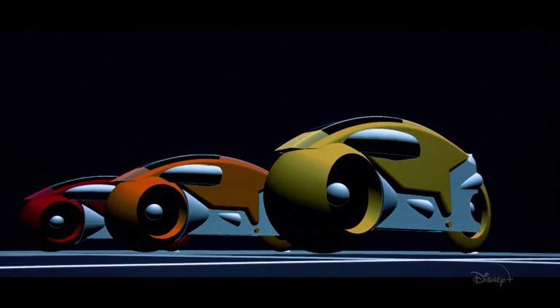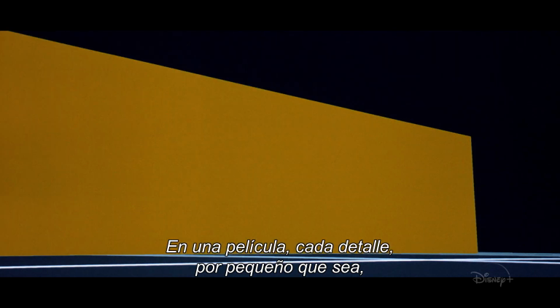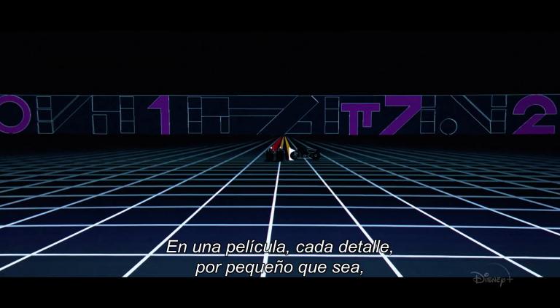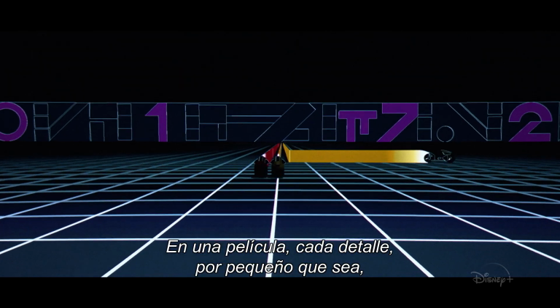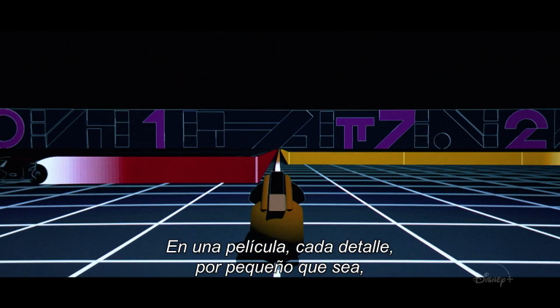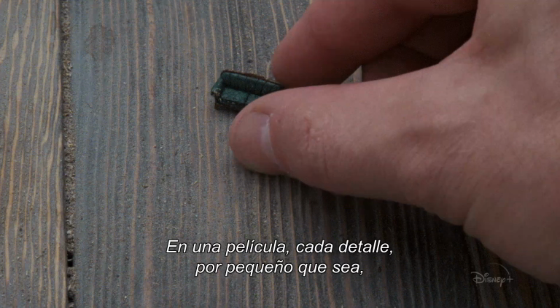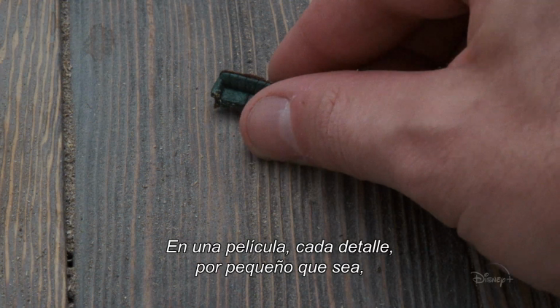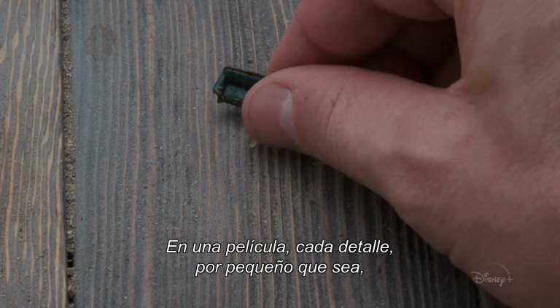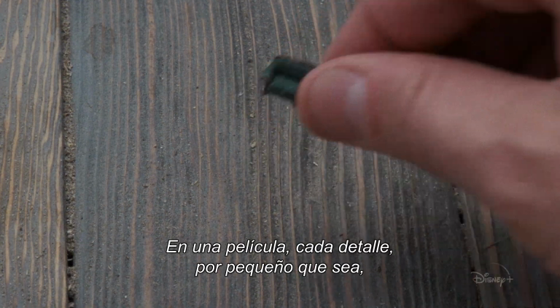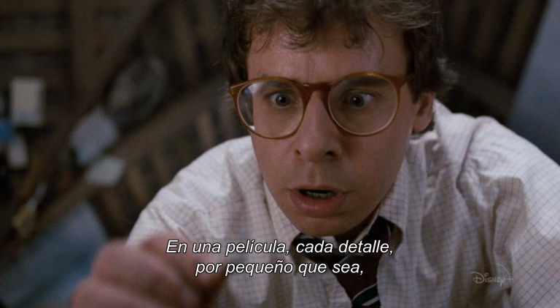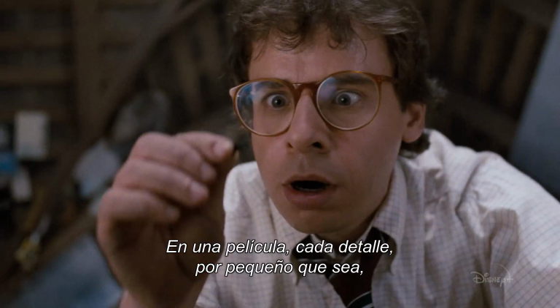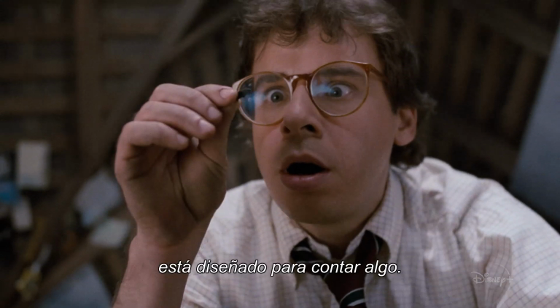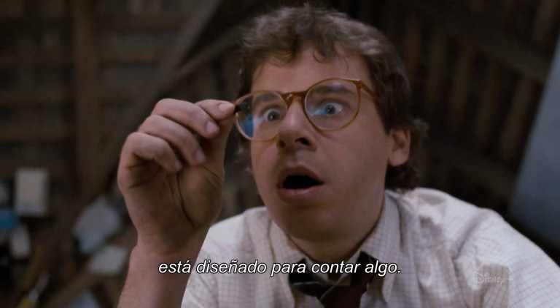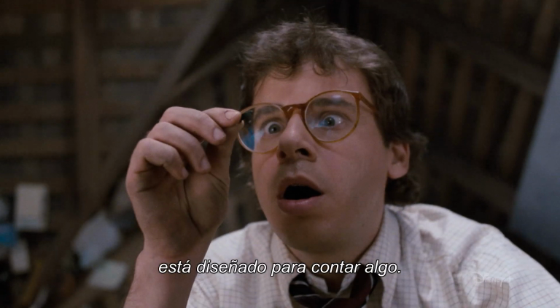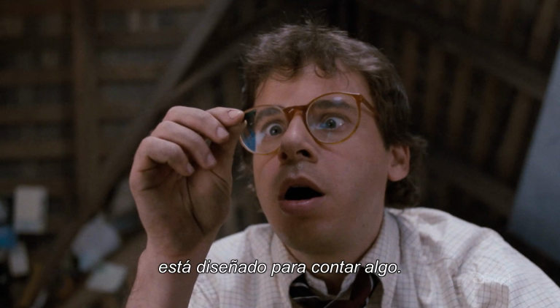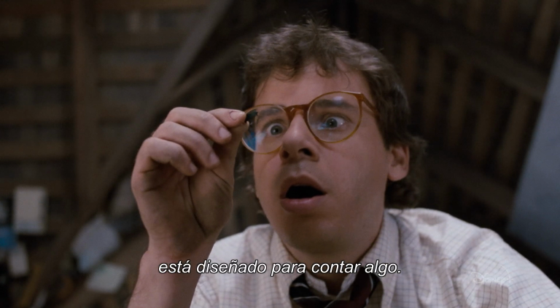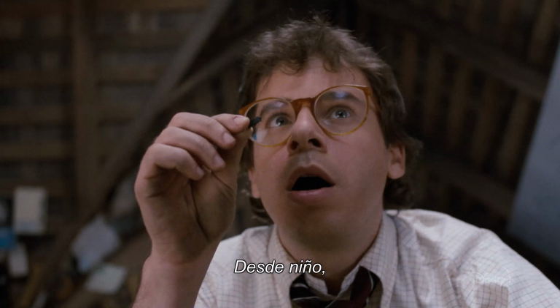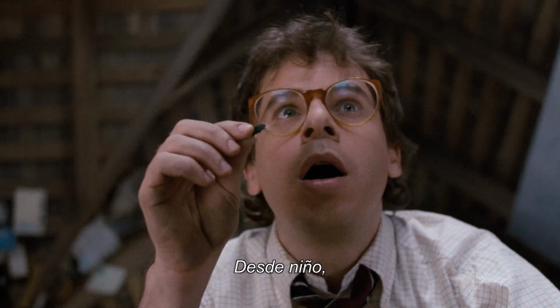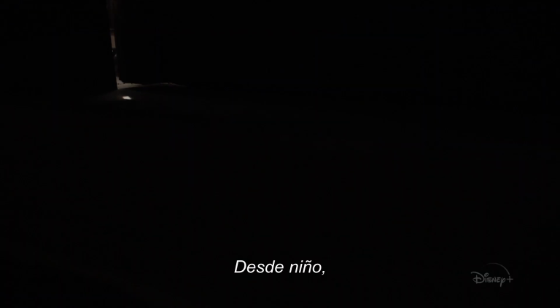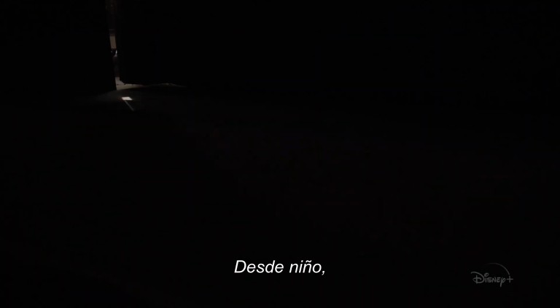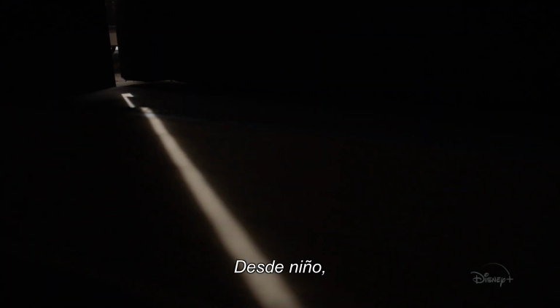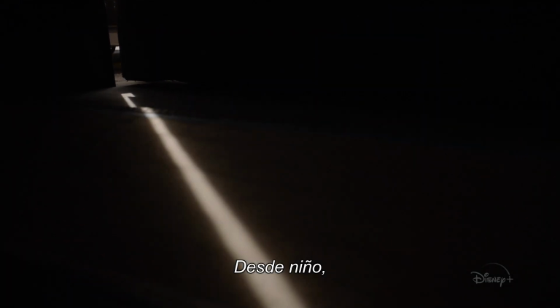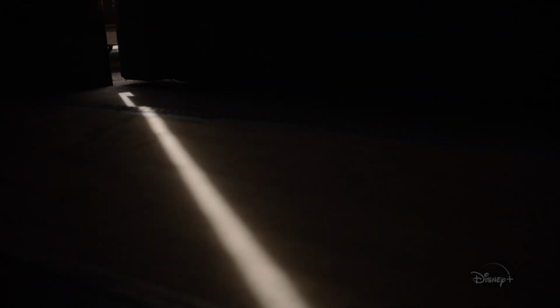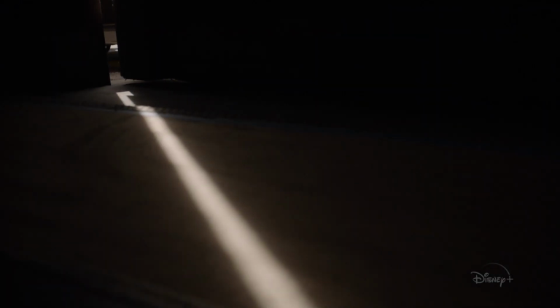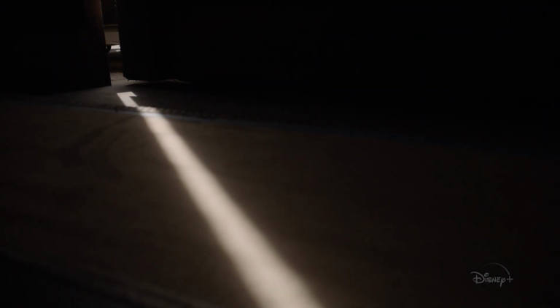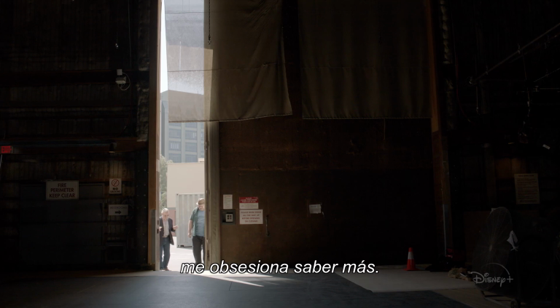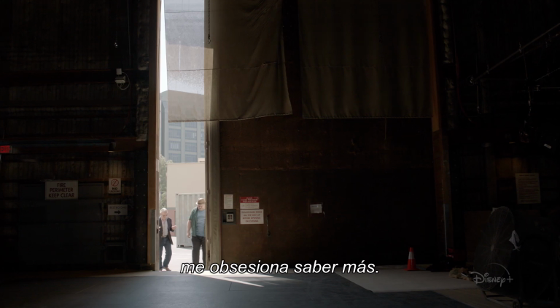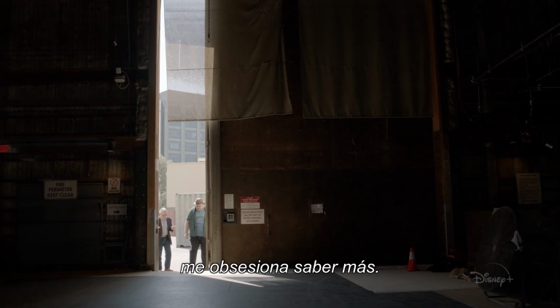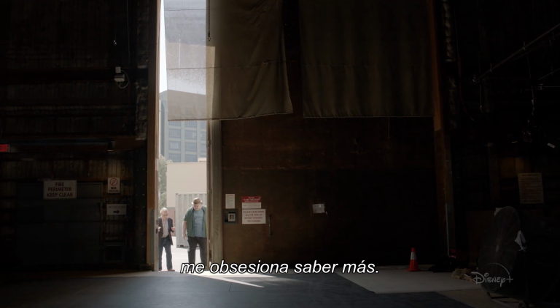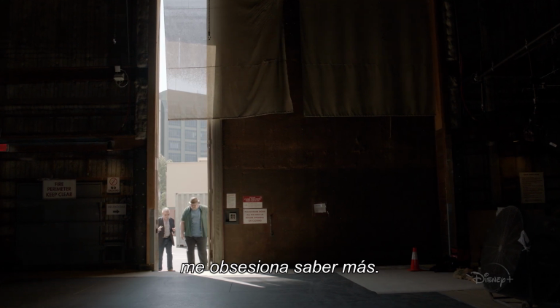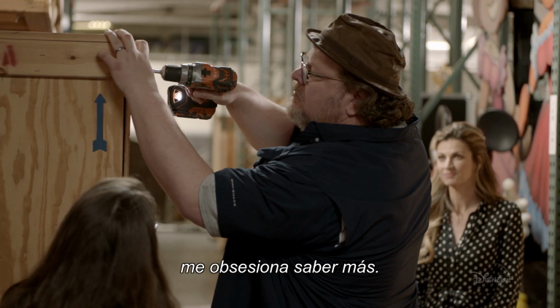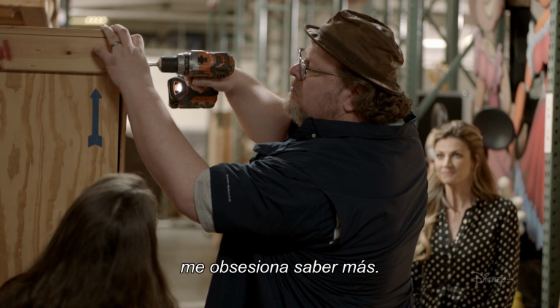In a movie, every detail, no matter how small, is designed to tell you something. And ever since I was a kid, I've been obsessed with finding out more.